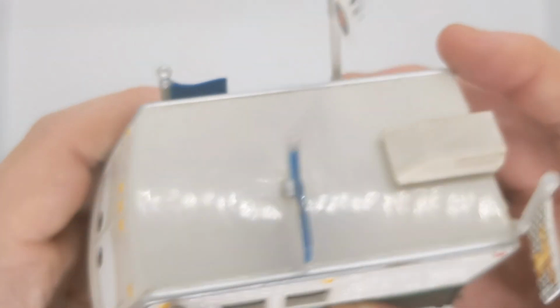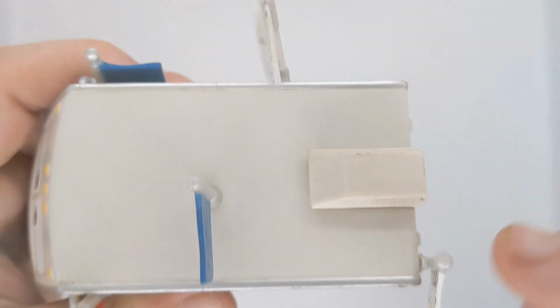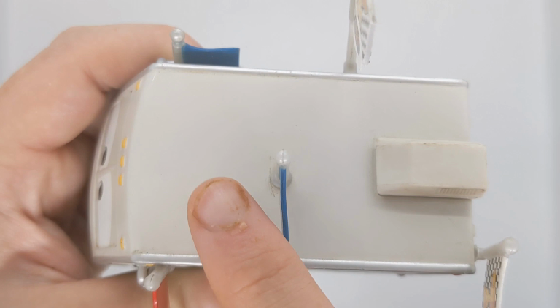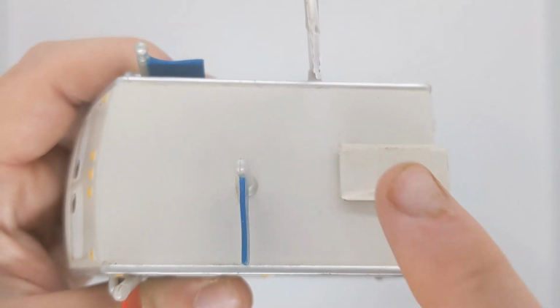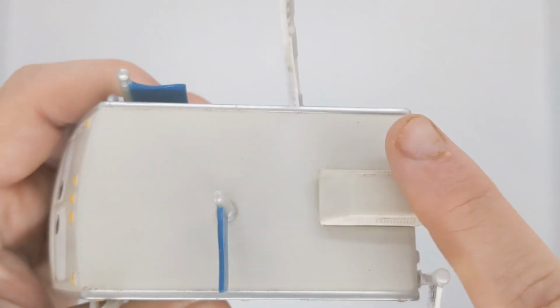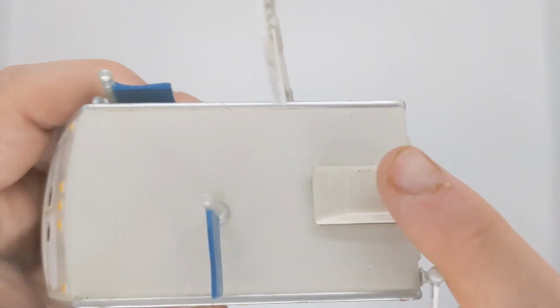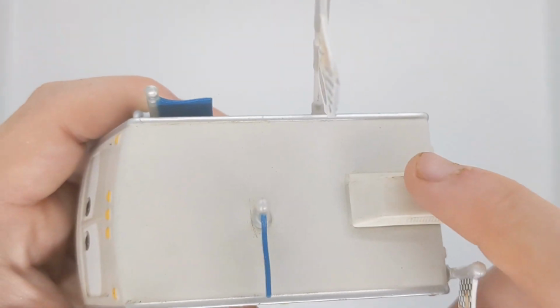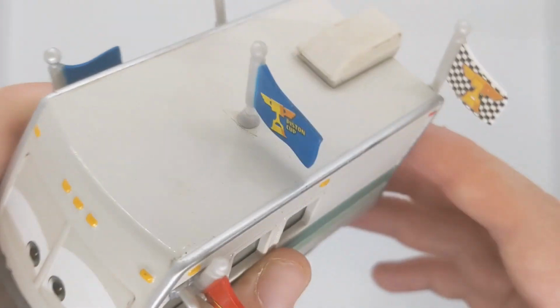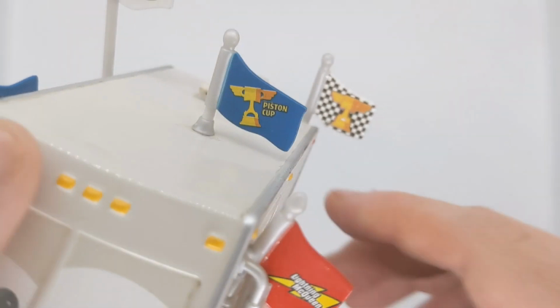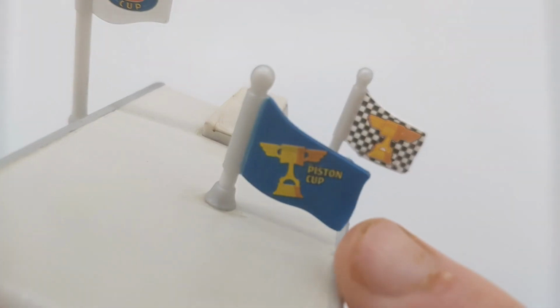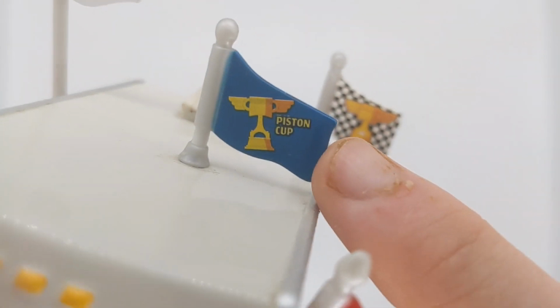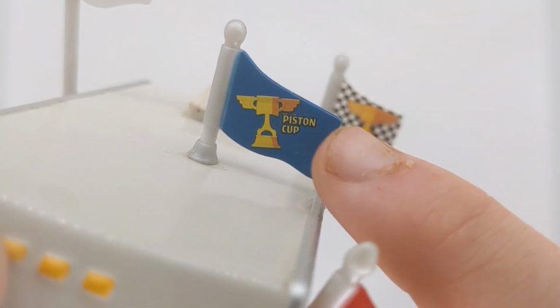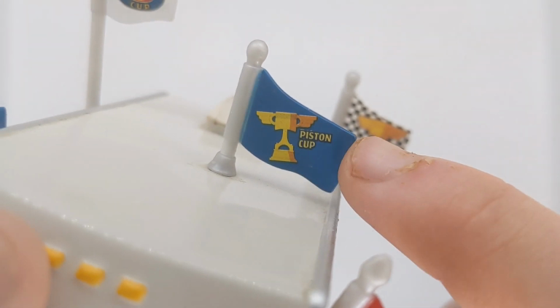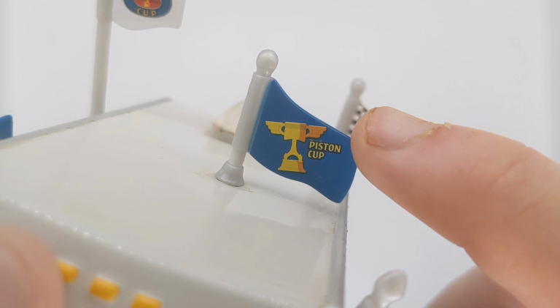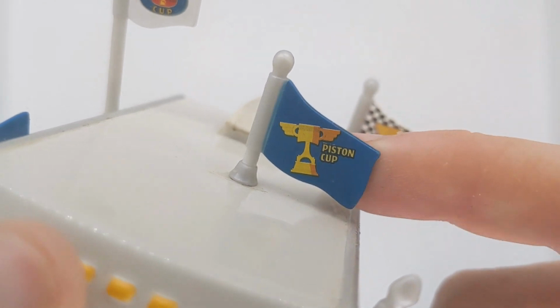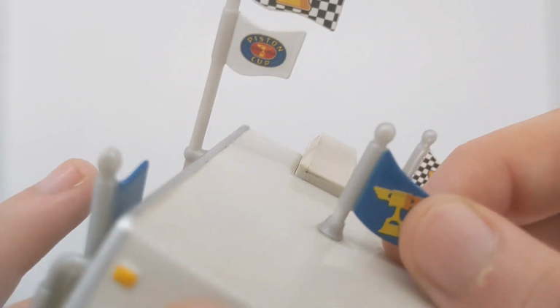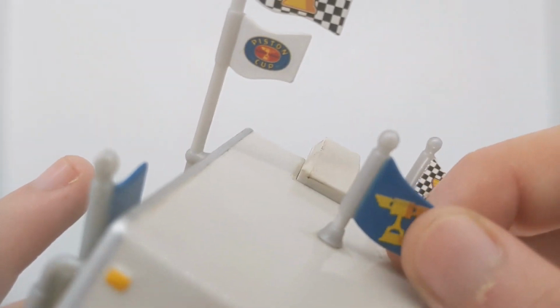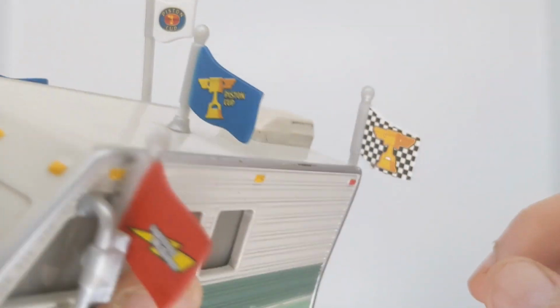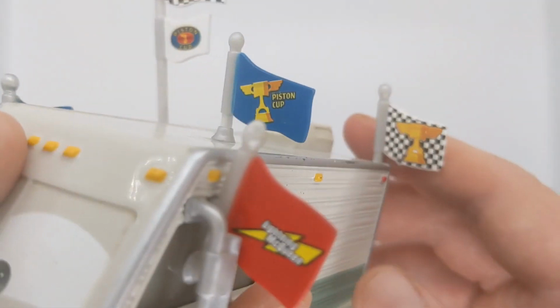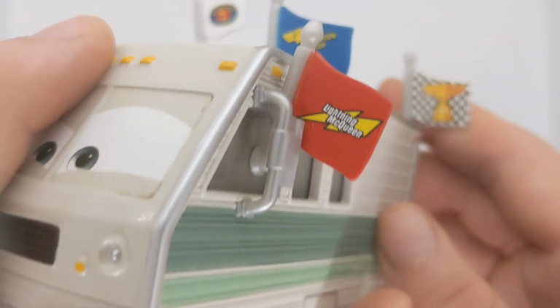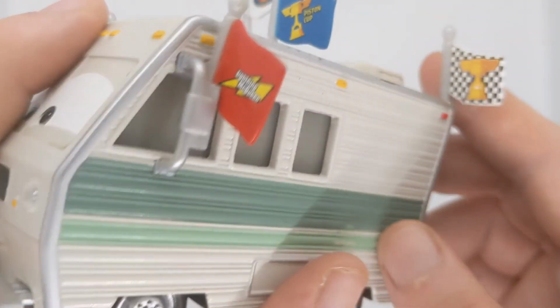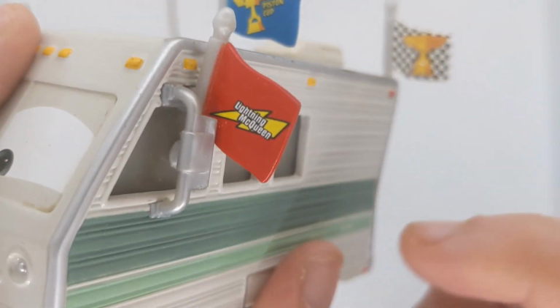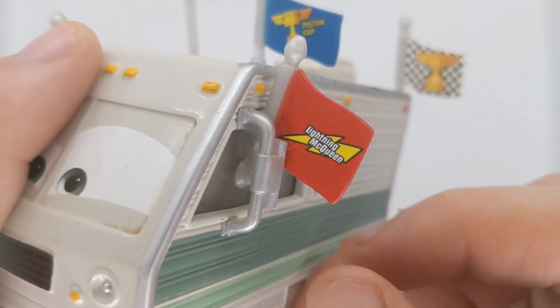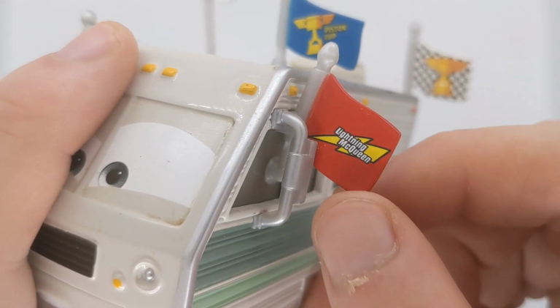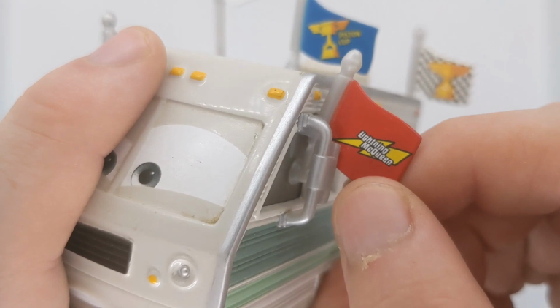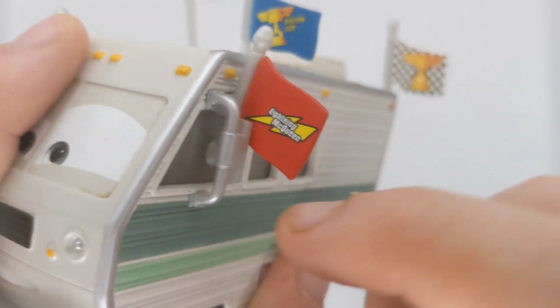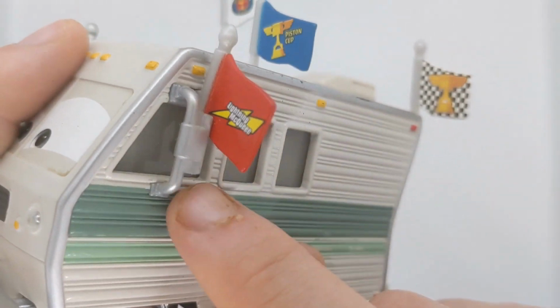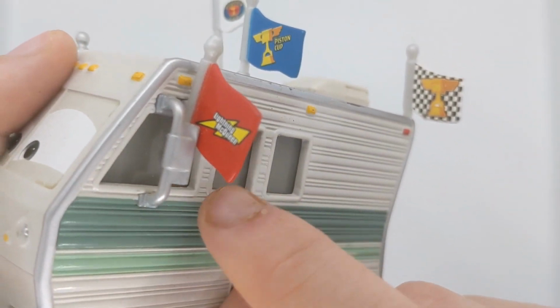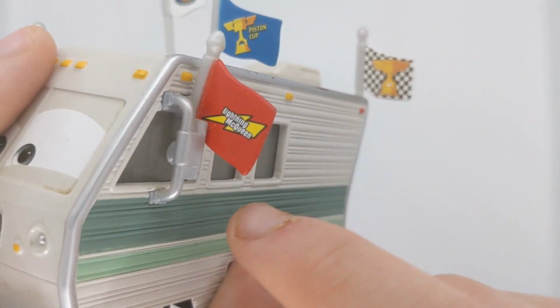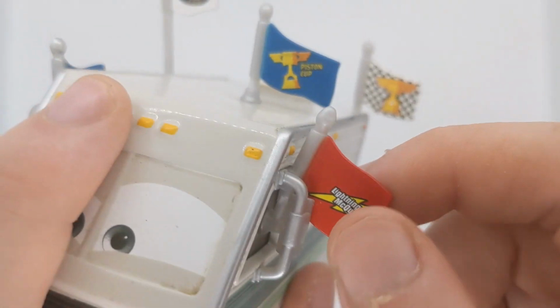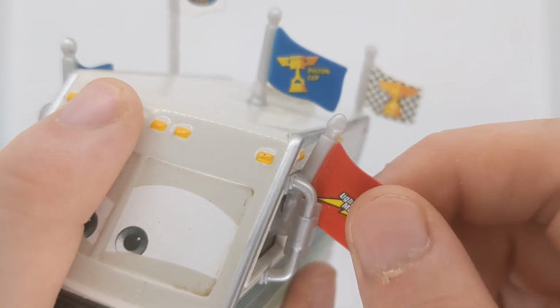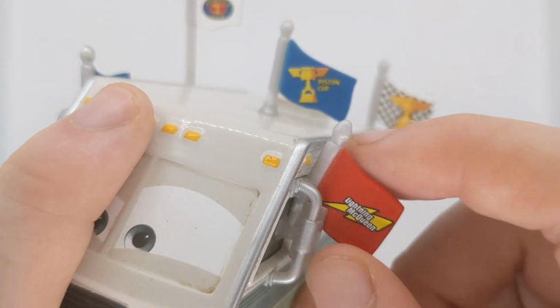Going on to the top, nothing much here — just a little vent, I believe that is. And of course a Piston Cup flag, which is pretty cool. Not removable. On the side, we can see a little Lightning McQueen flag on the side of his mirror here, which I do like quite a lot.